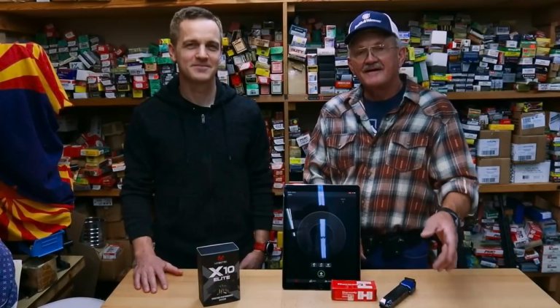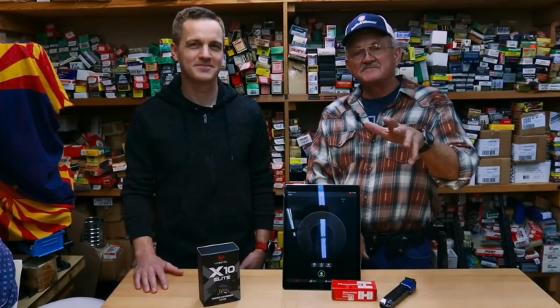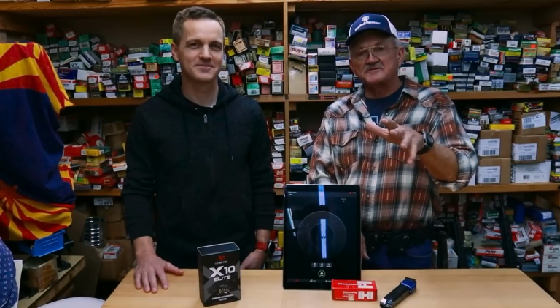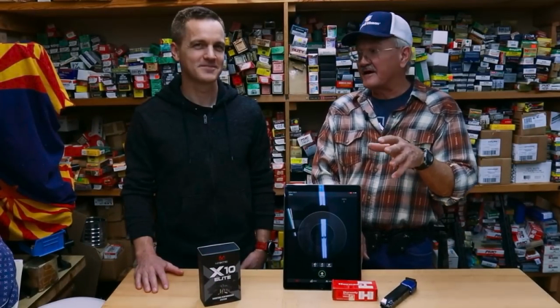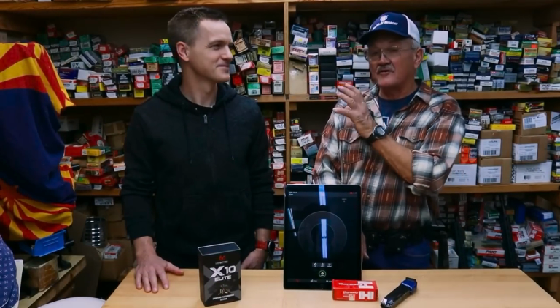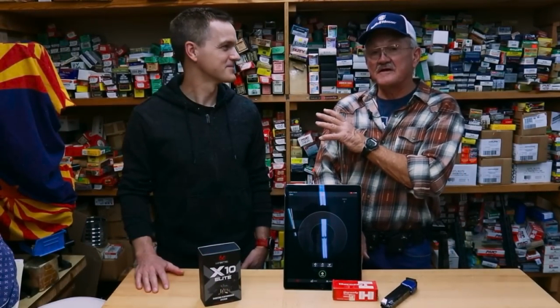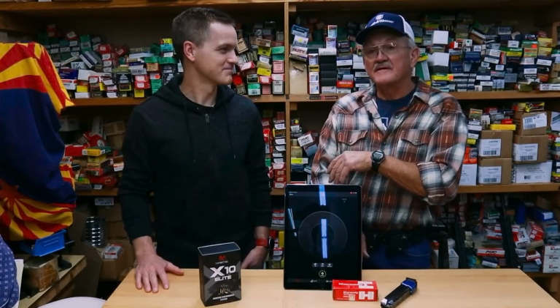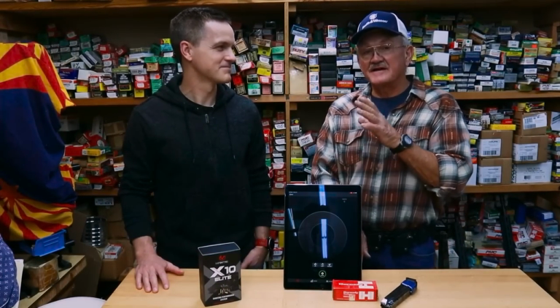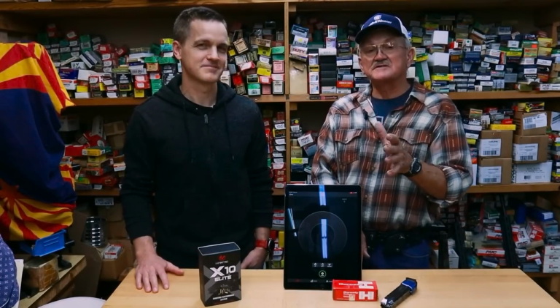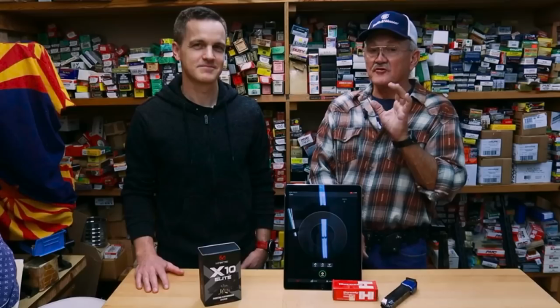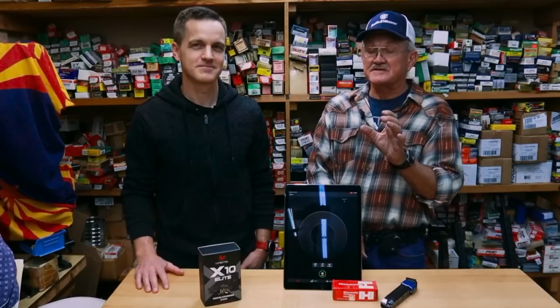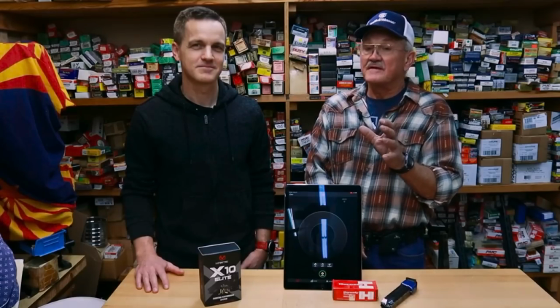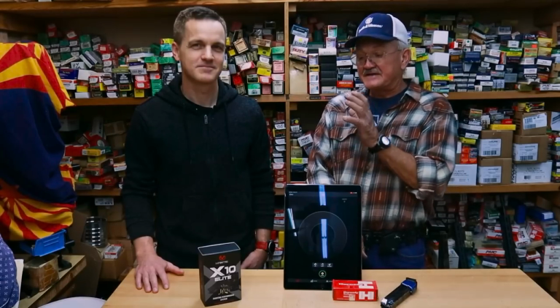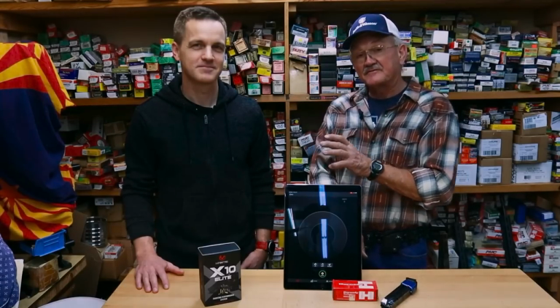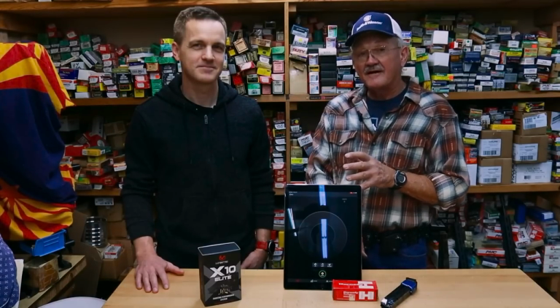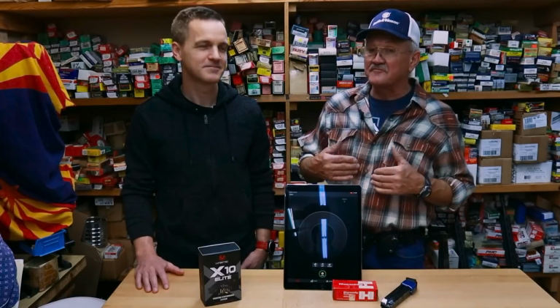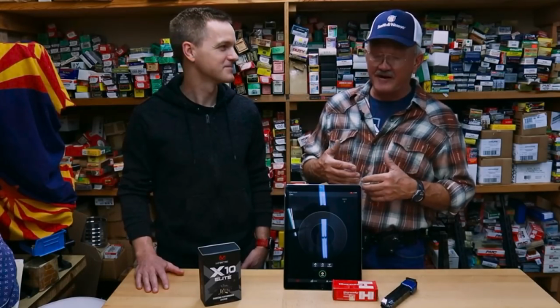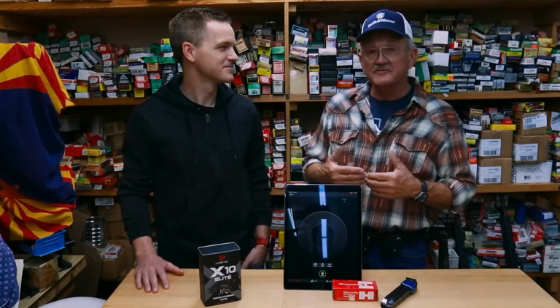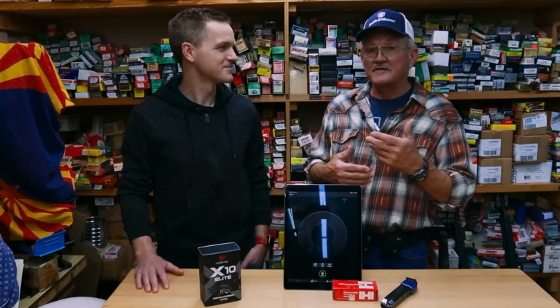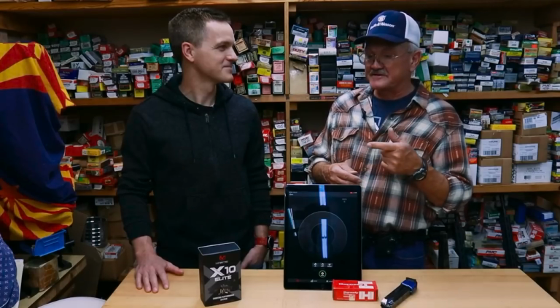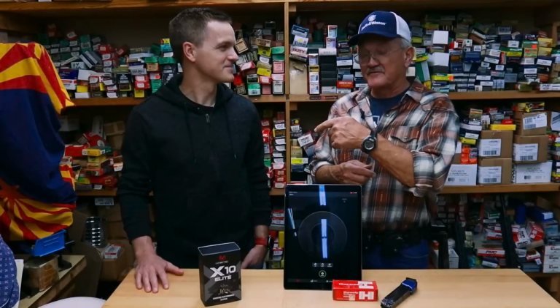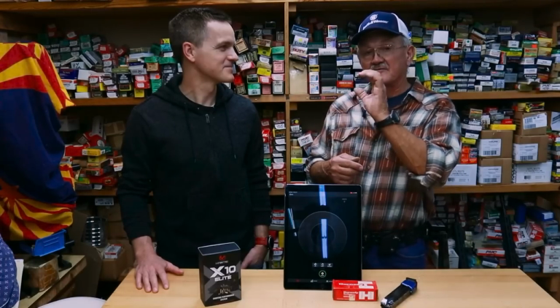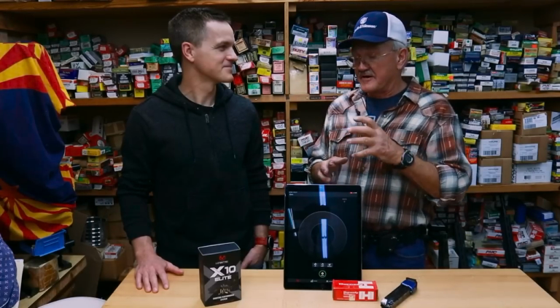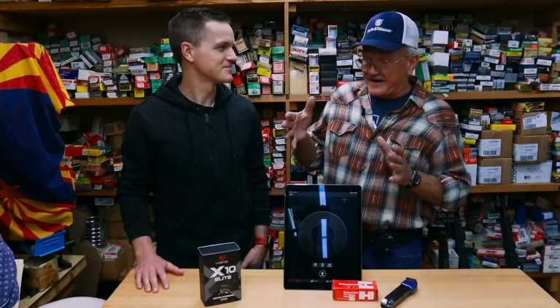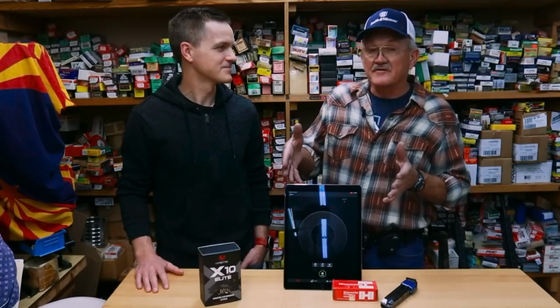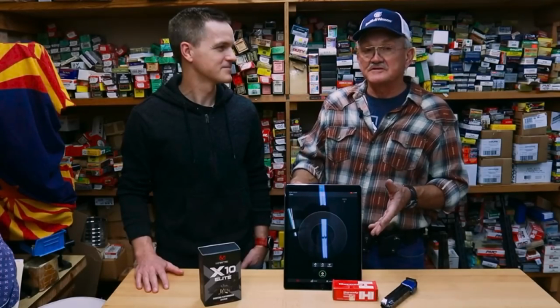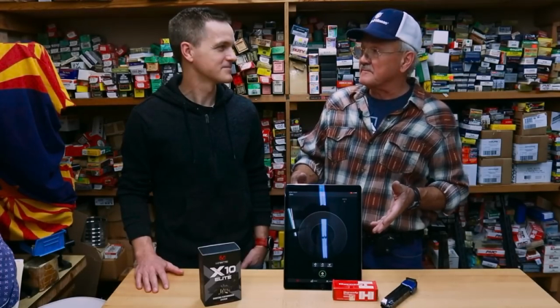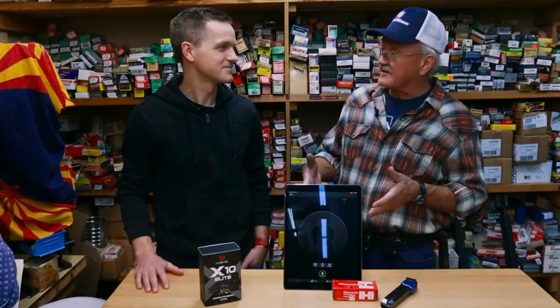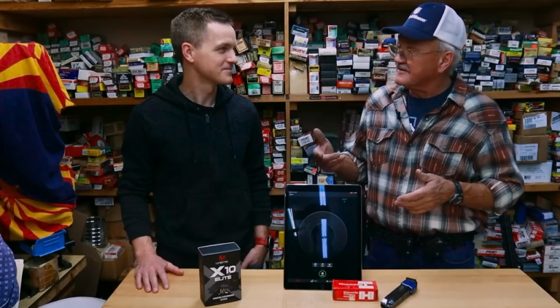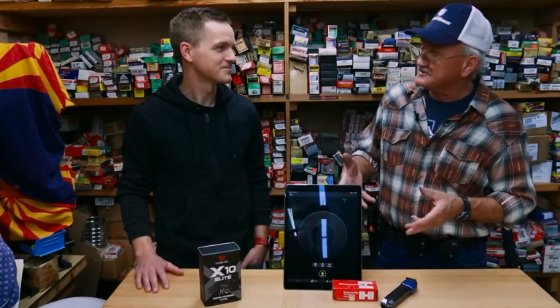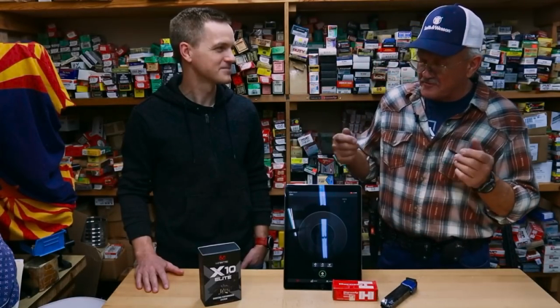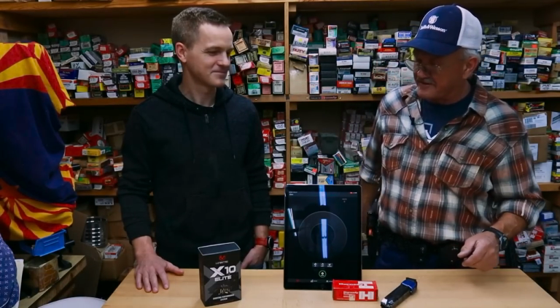Hey guys, I'm Jerry Michalak. I have Austin here — he's got his X10 training system. He's the technical guy, I'm the fun guy. So I'm going to do the show and tell, and he's going to give you the download on actually how to use this equipment correctly. So Austin, show me what you got here.